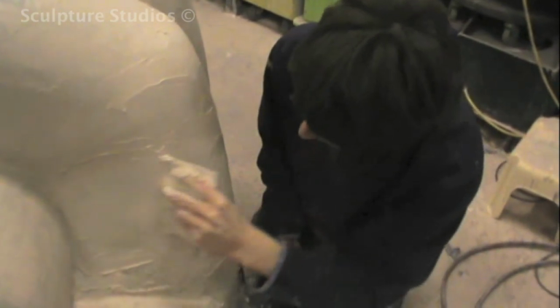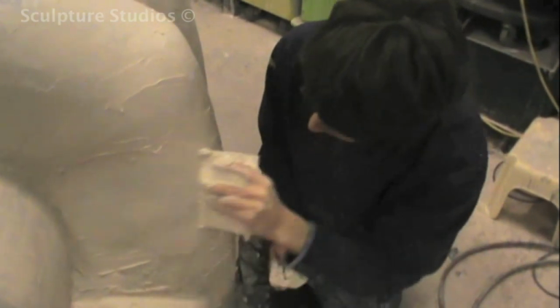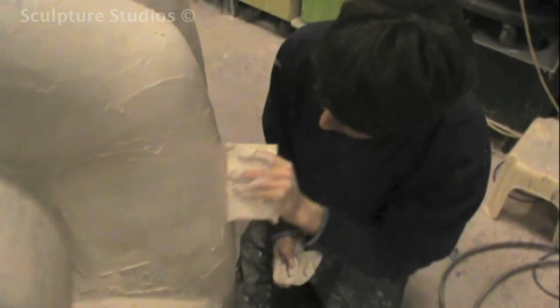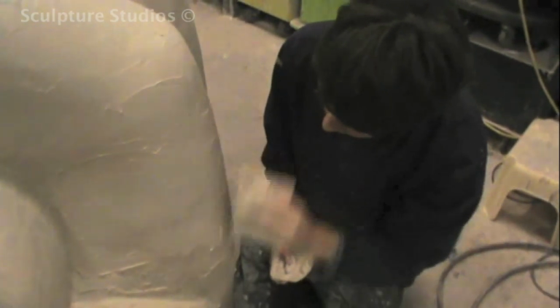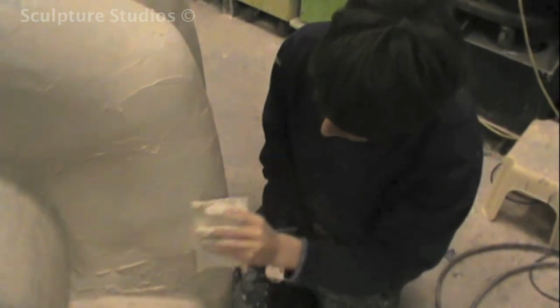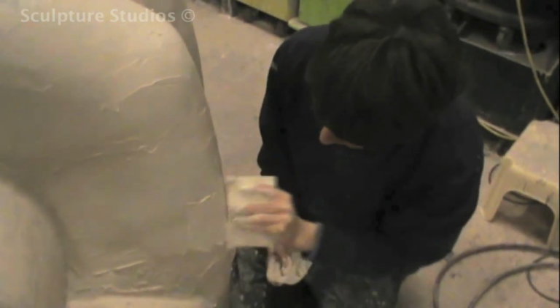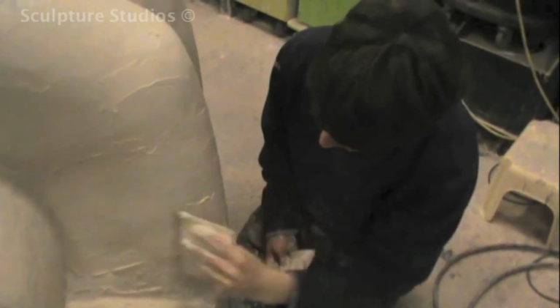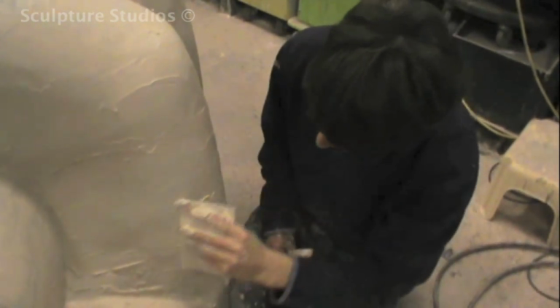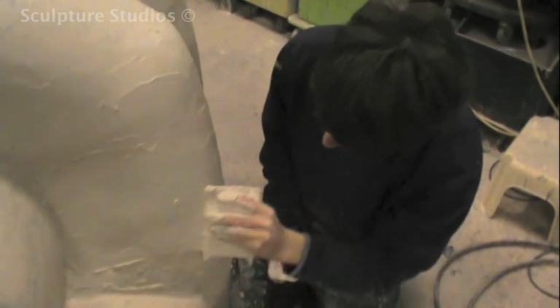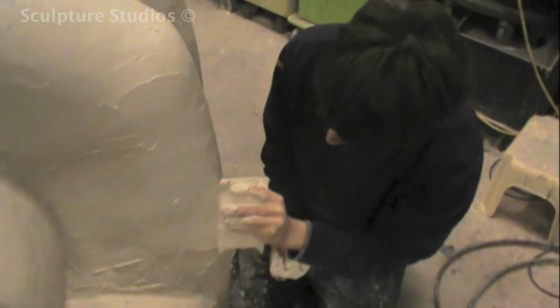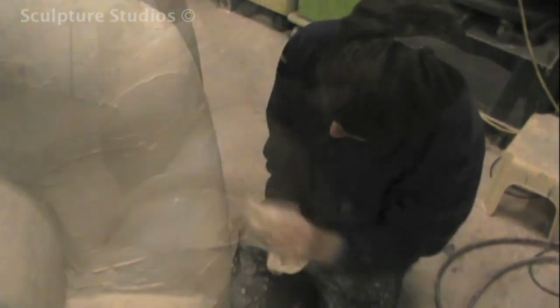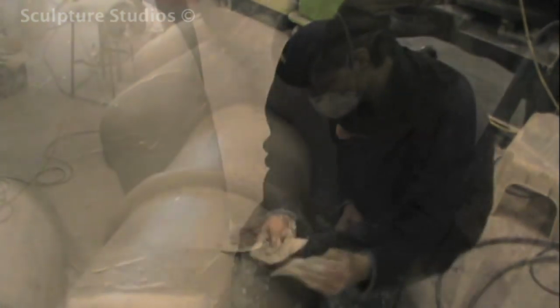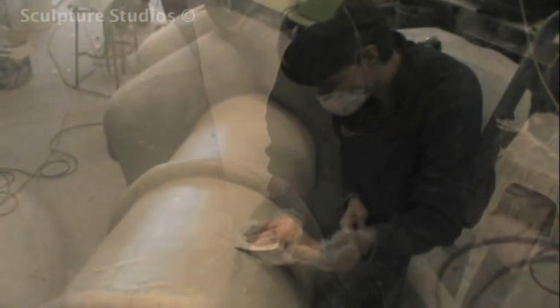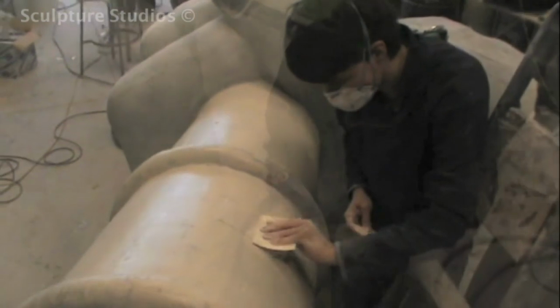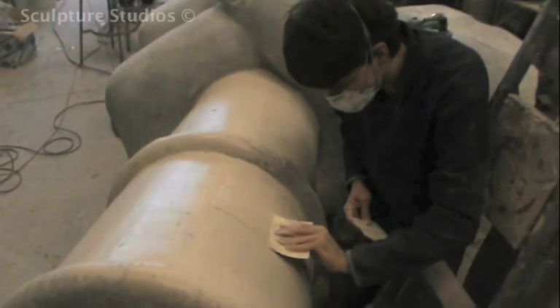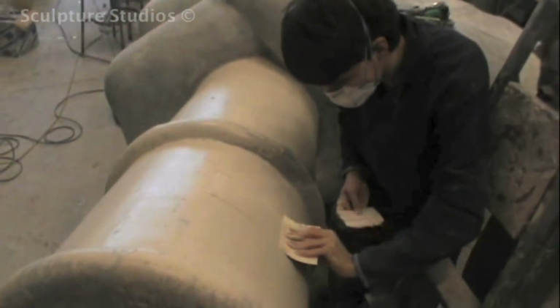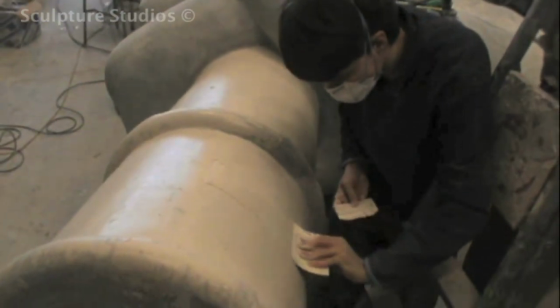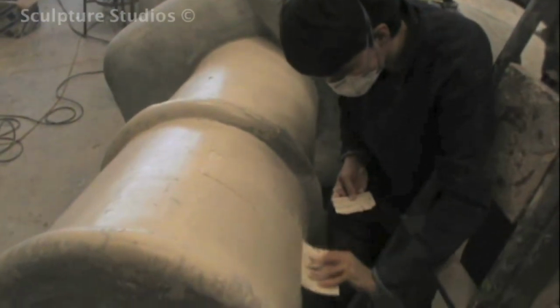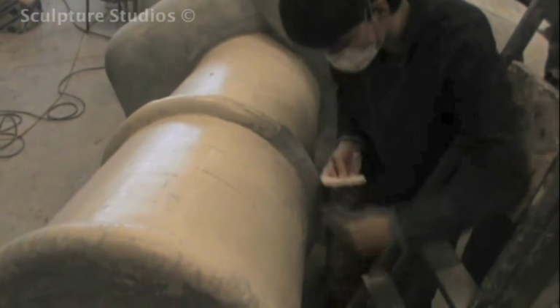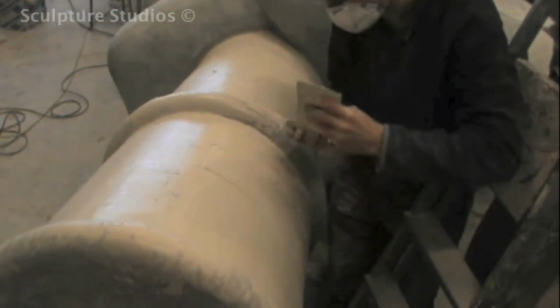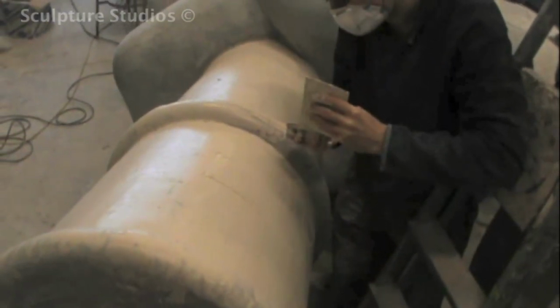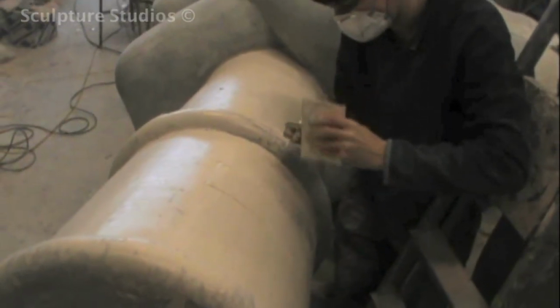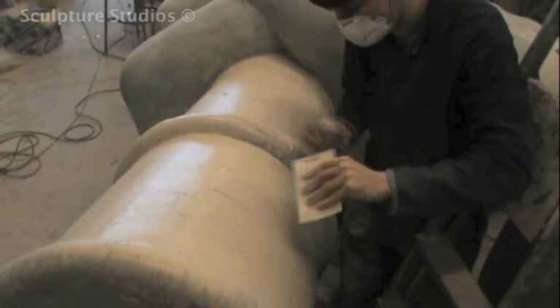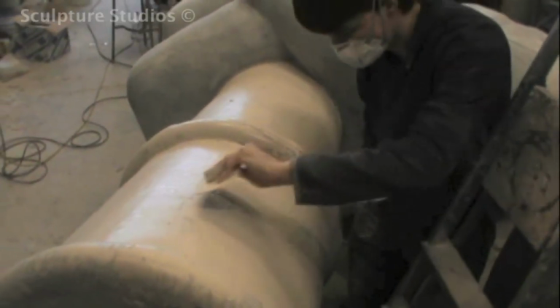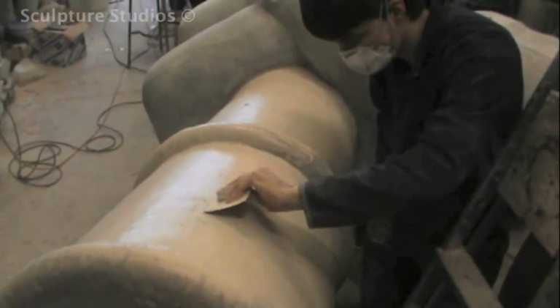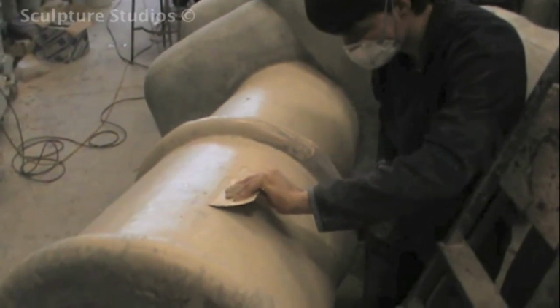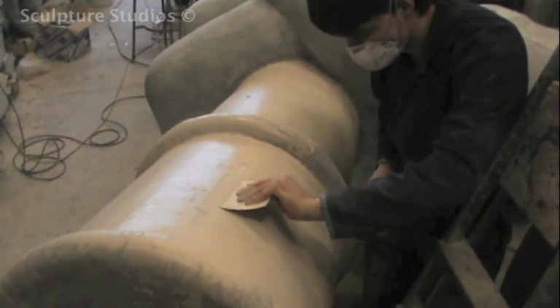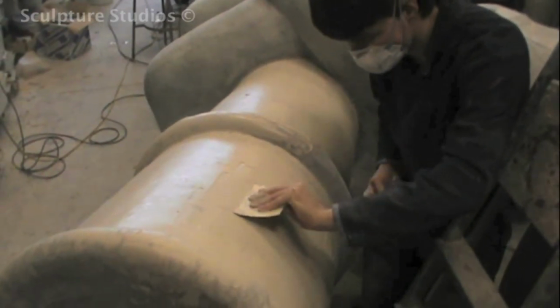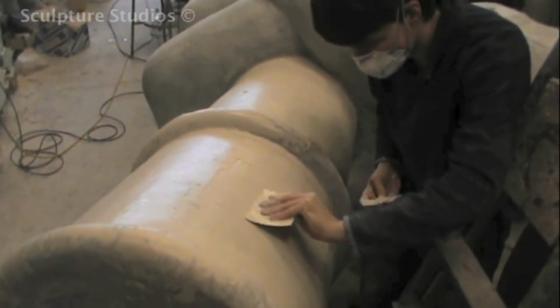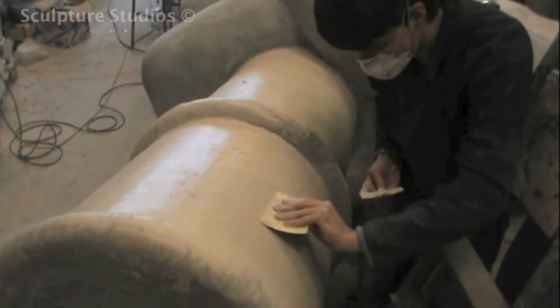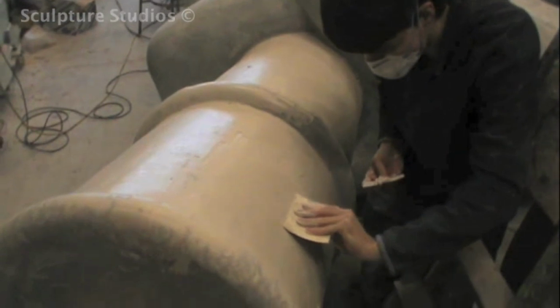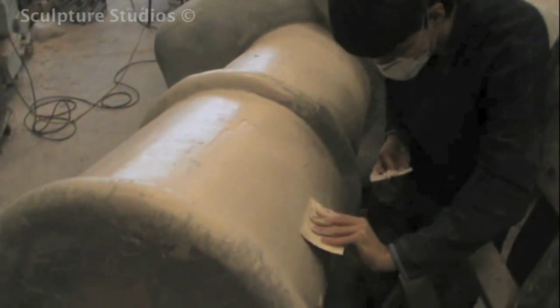This is softer to rub down than car body filler, but for a job of this description — large surface area, inside location, so less exposure to the elements — it should be perfect for this job.